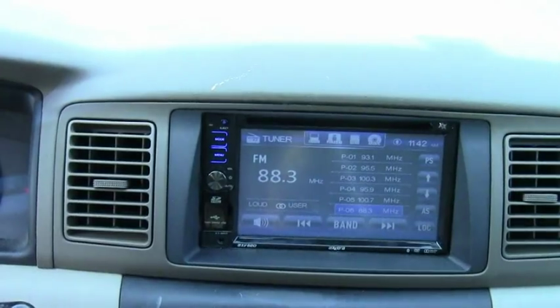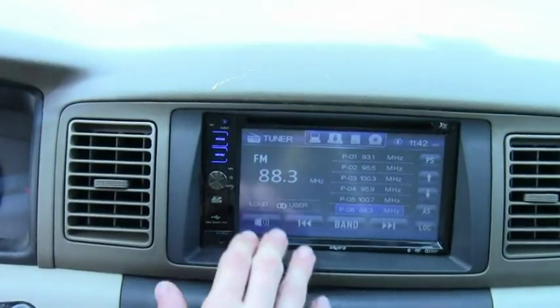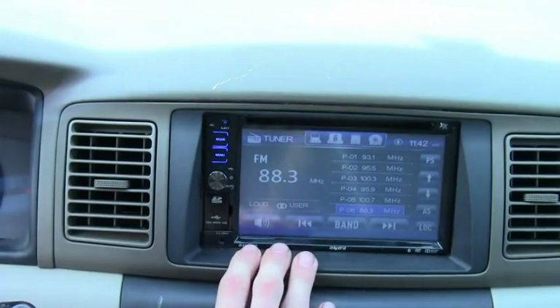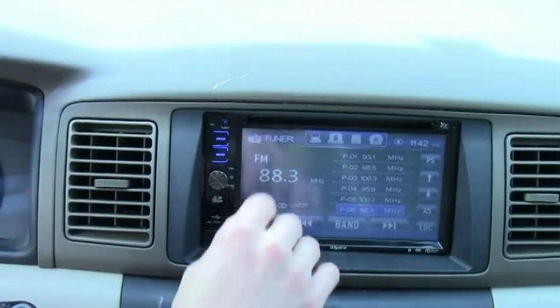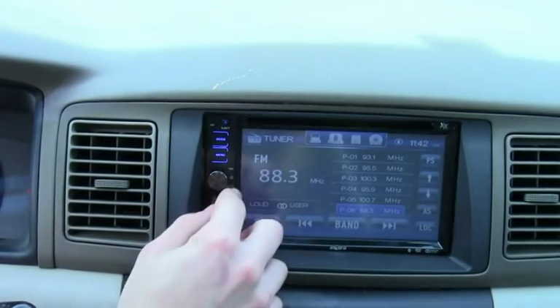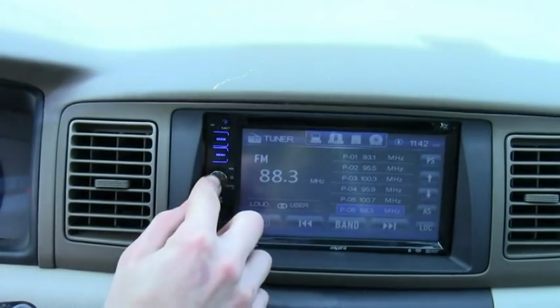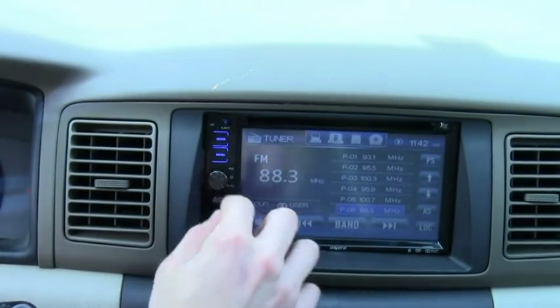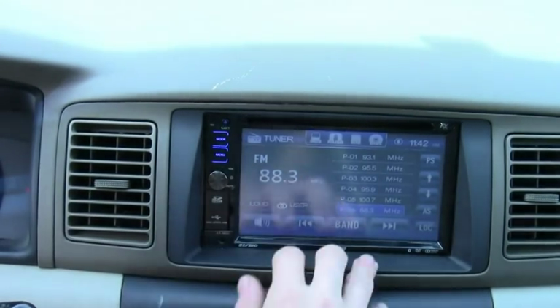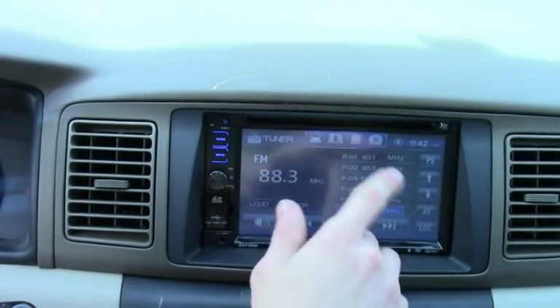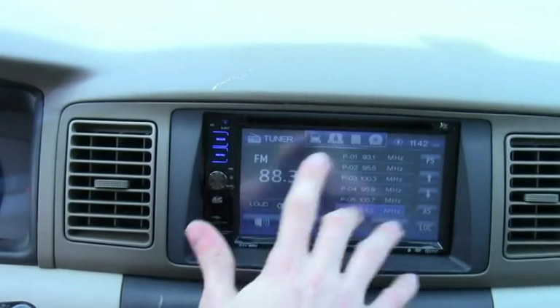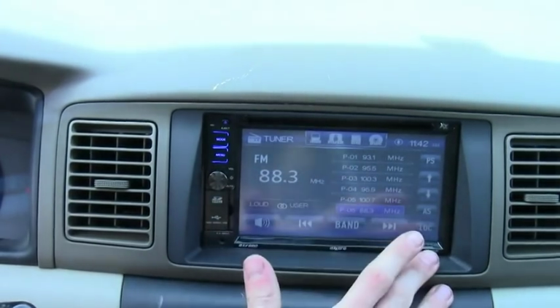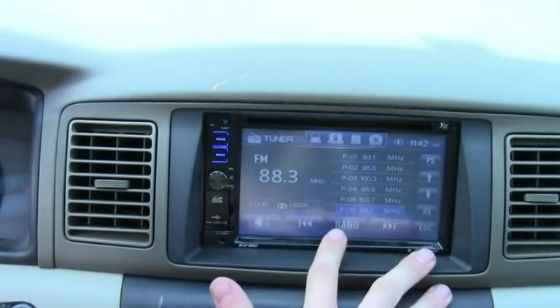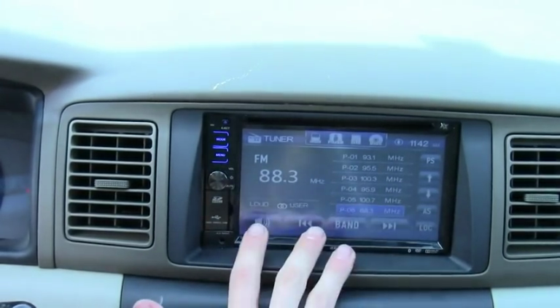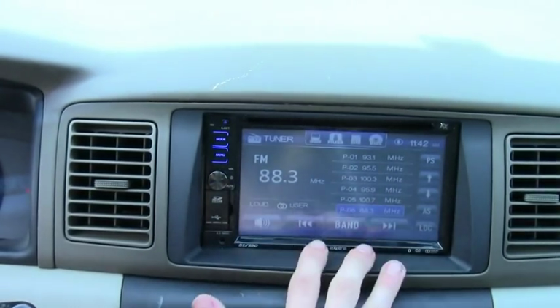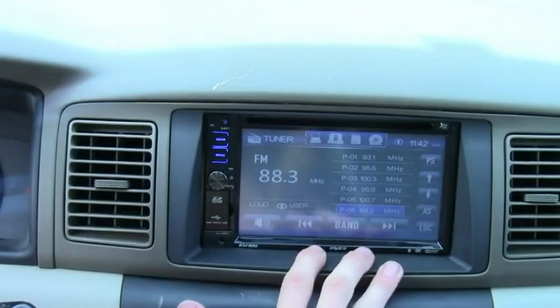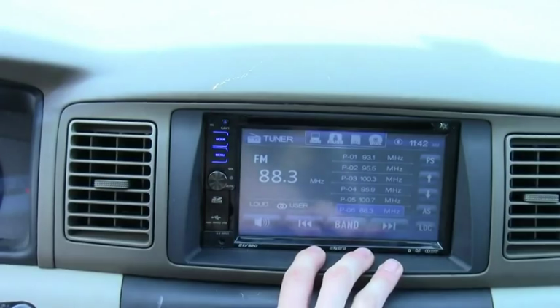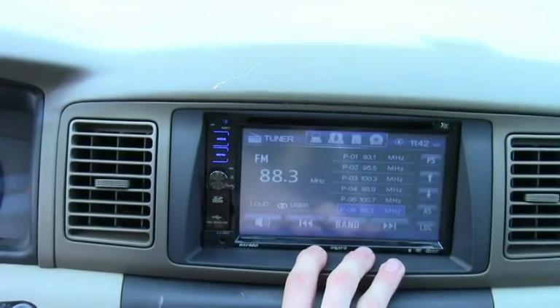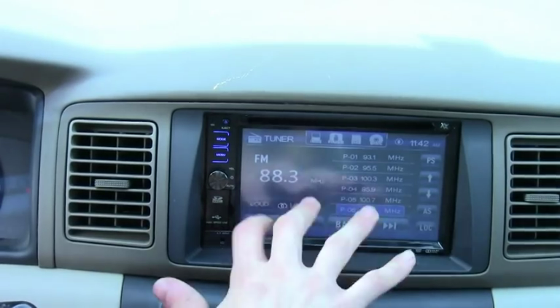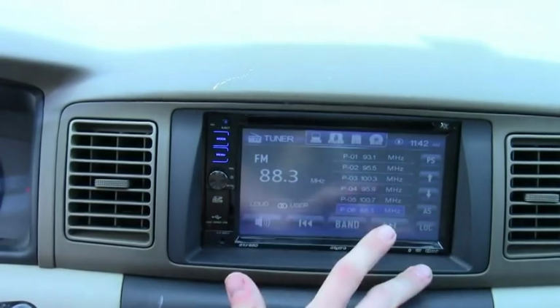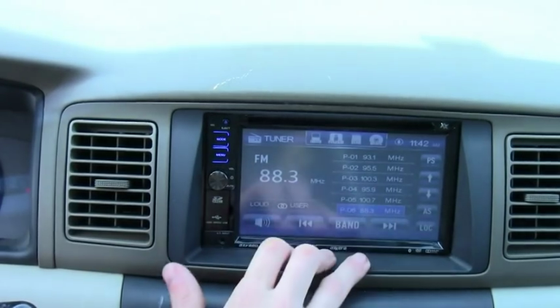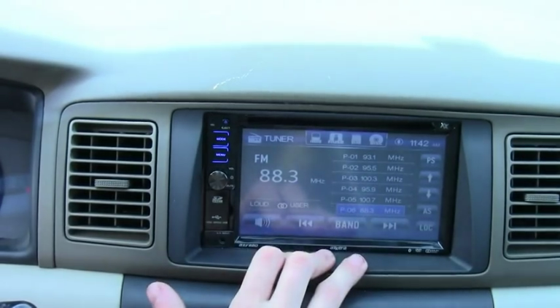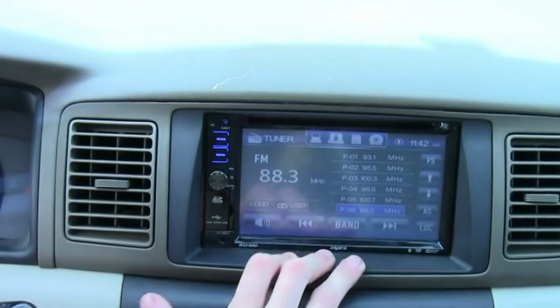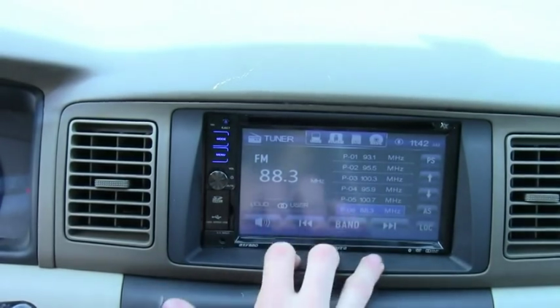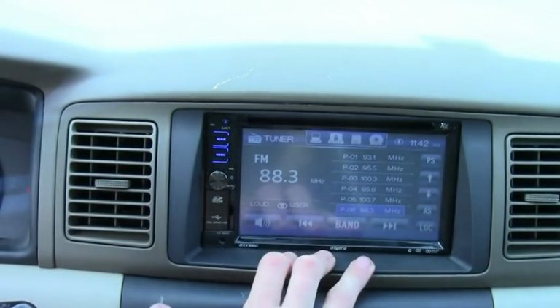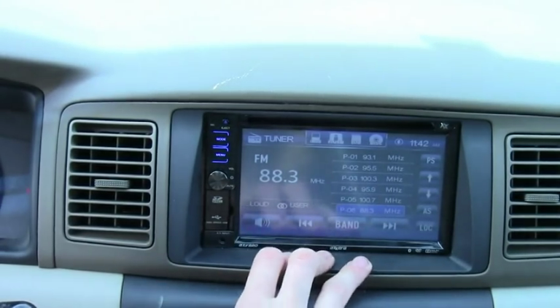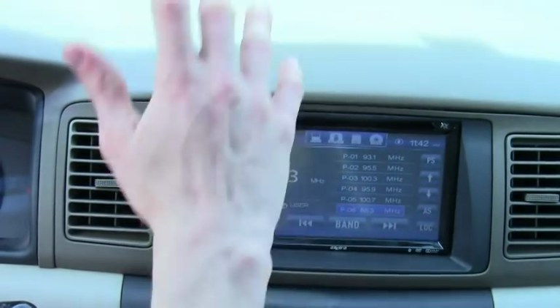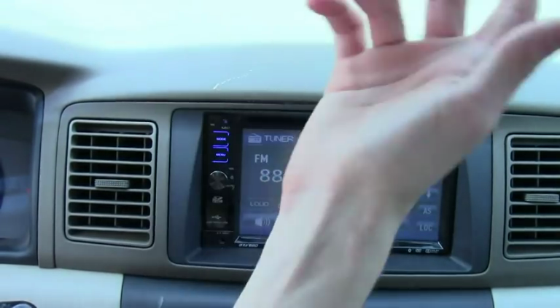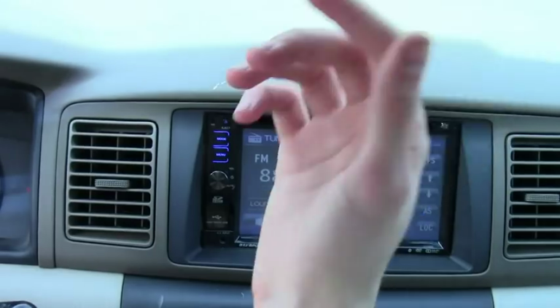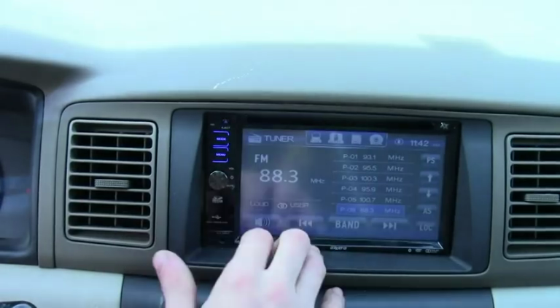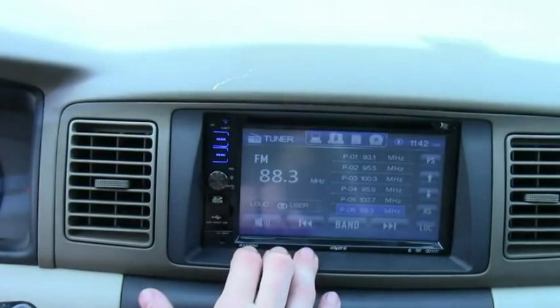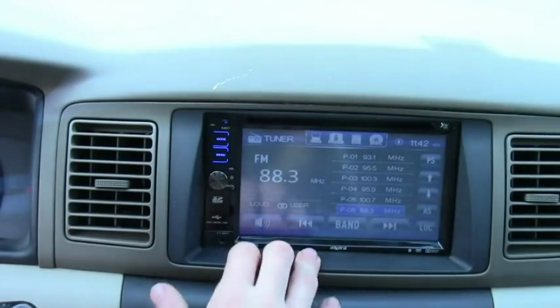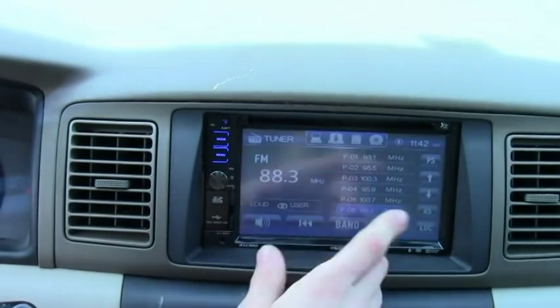Next I'm gonna show you the tuner. The tuner is just FM and AM — it doesn't do HD or anything like that. It just connects into your basic antenna in the car from the back.